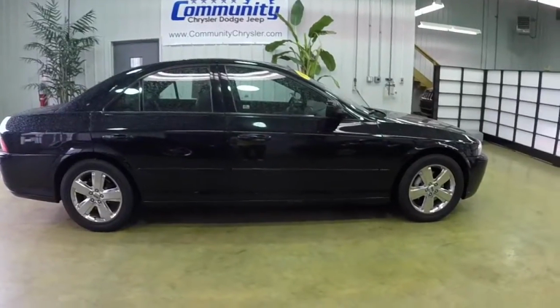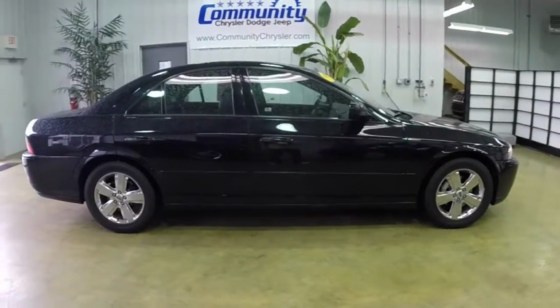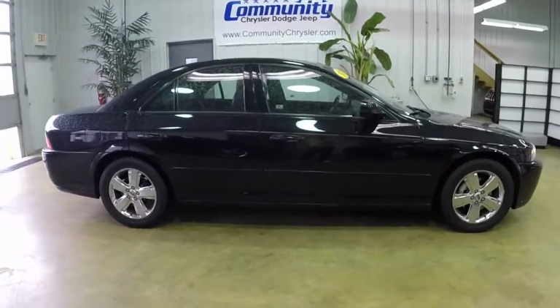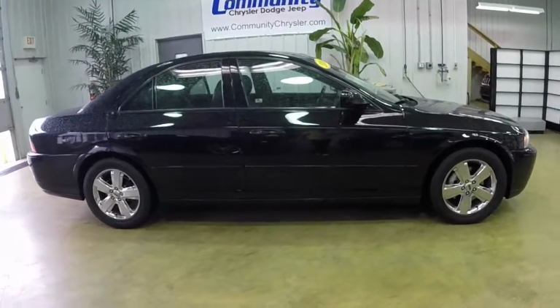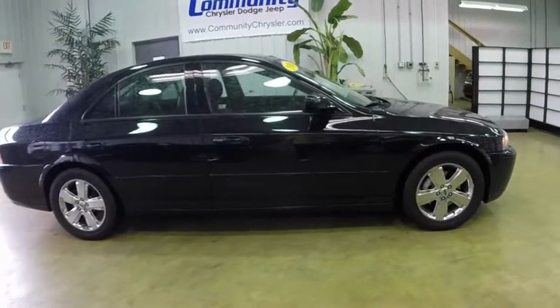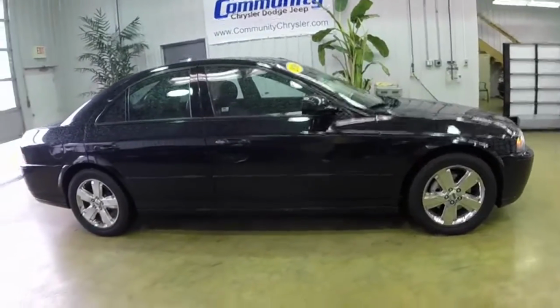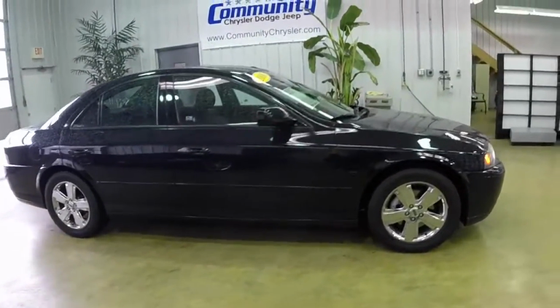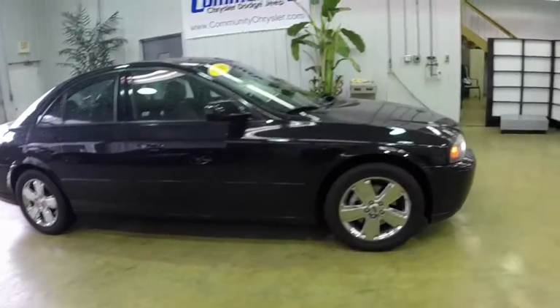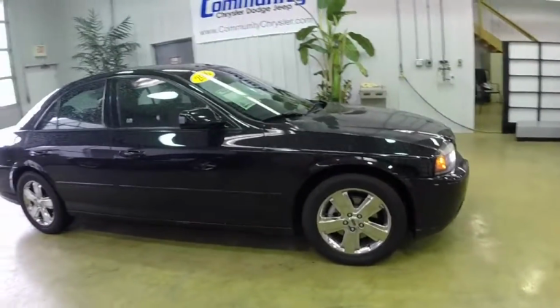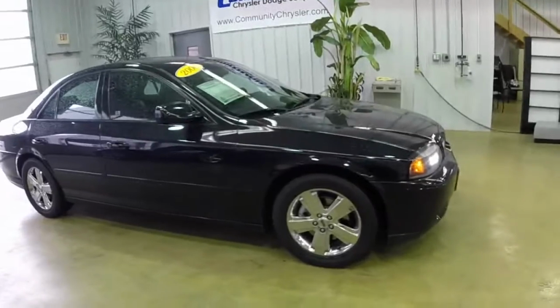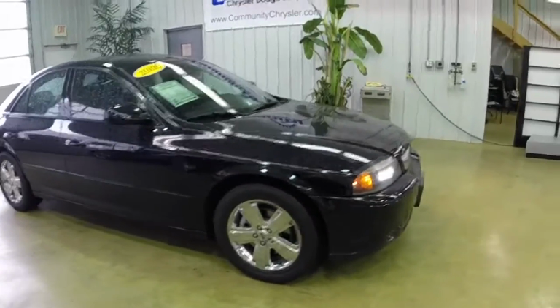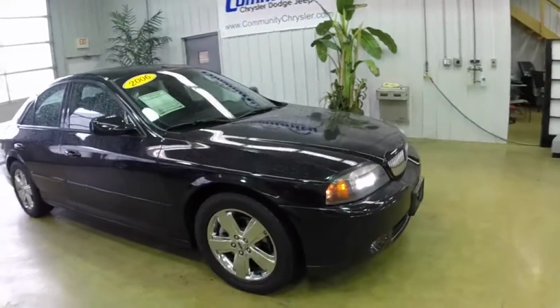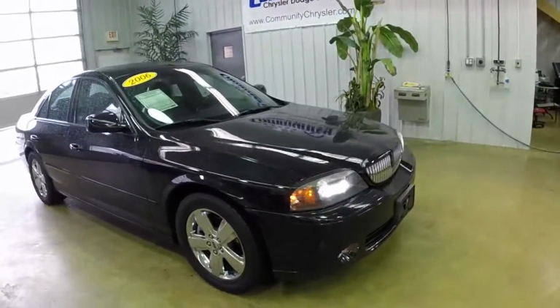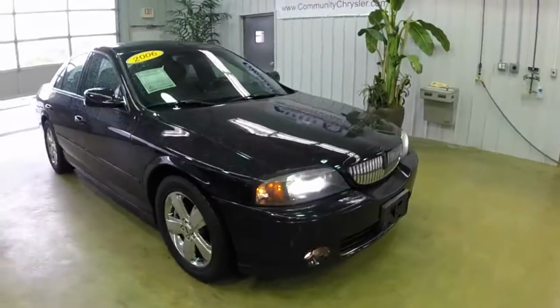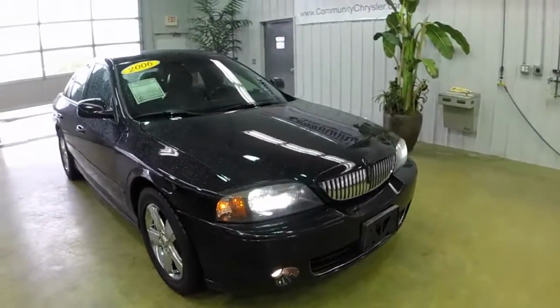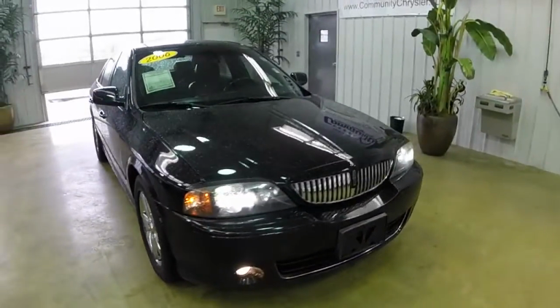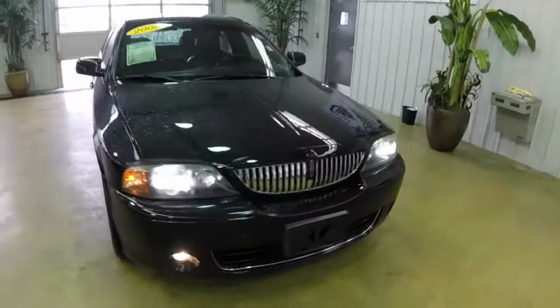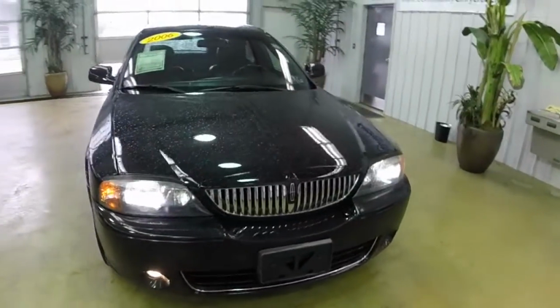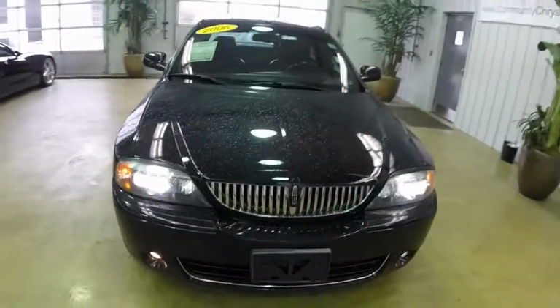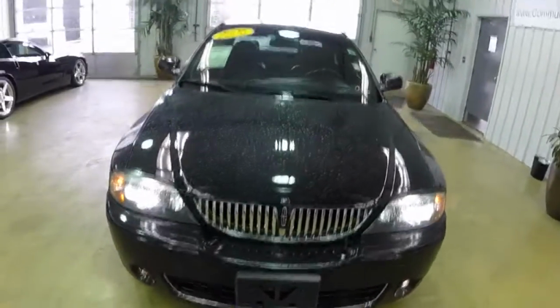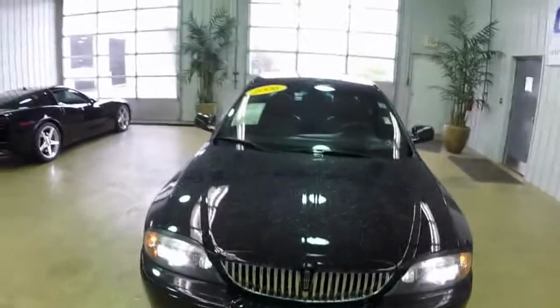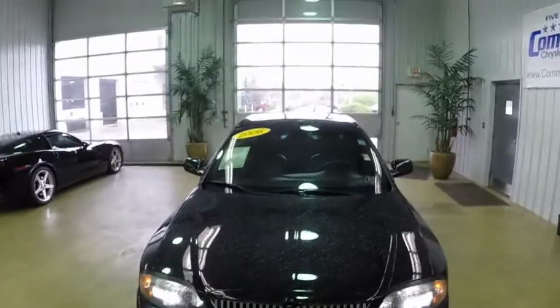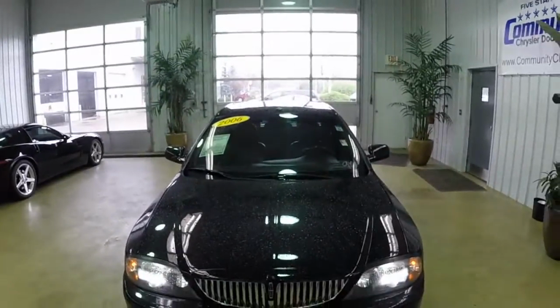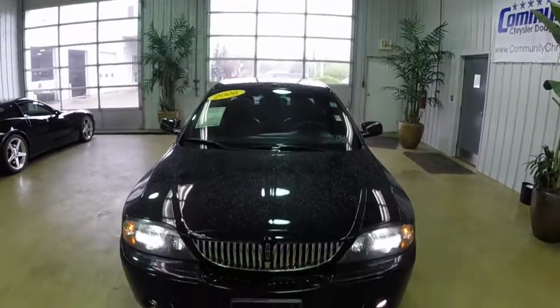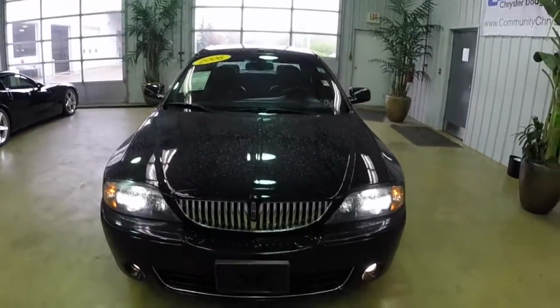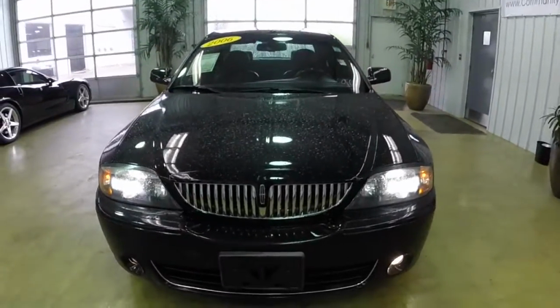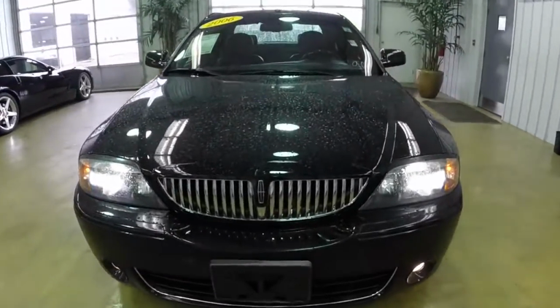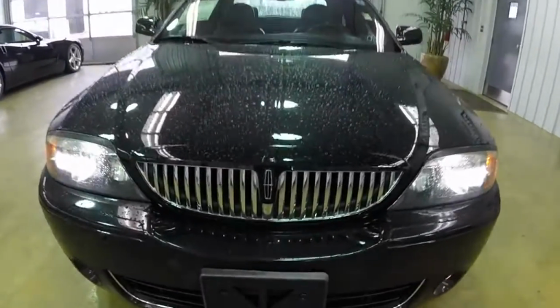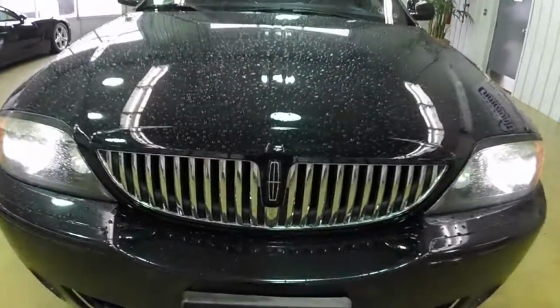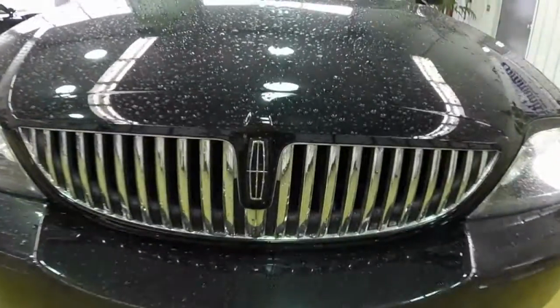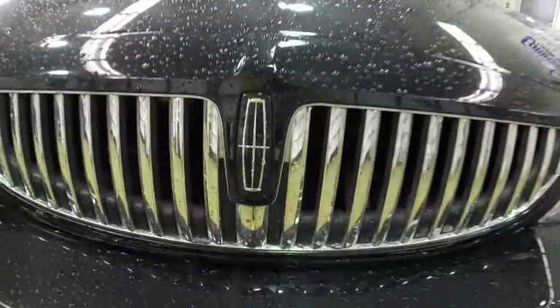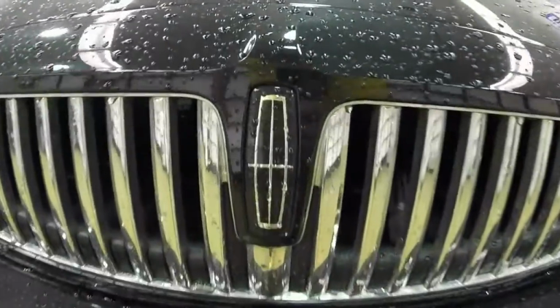This concludes our walk around of this 2006 Lincoln LS V8 Sport. If you have any questions or would like to see this vehicle, please contact our showroom. One of our friendly sales staff would be more than happy to answer any questions that you may have. Thanks for watching.